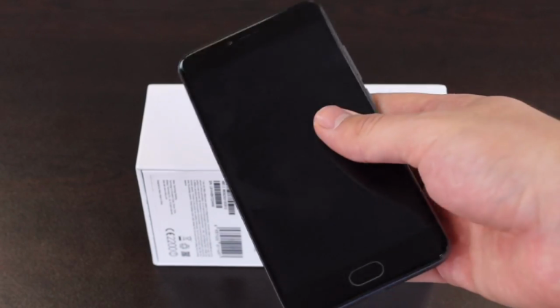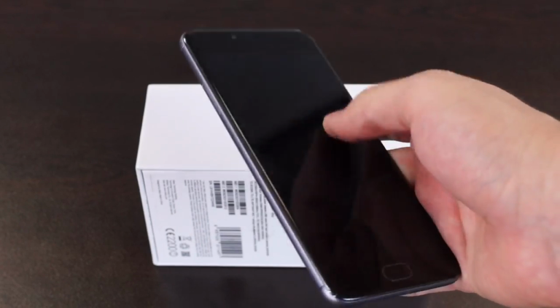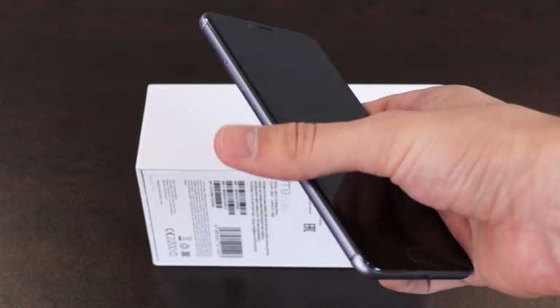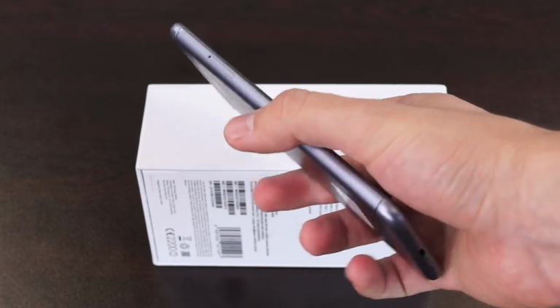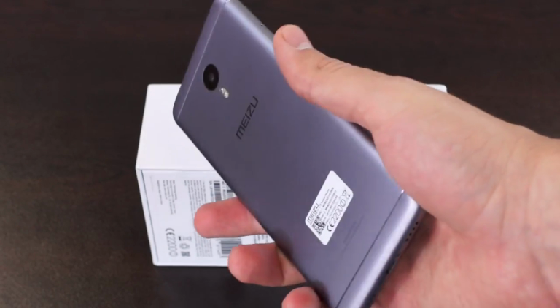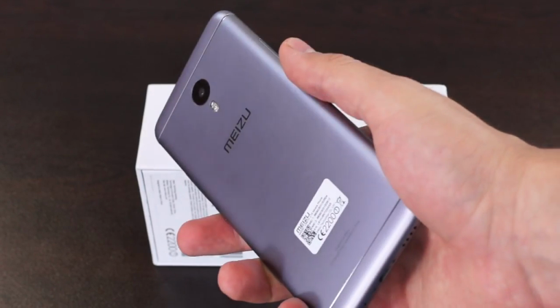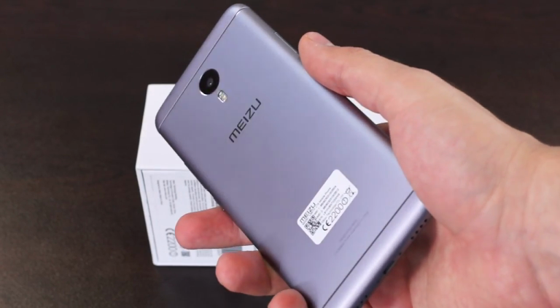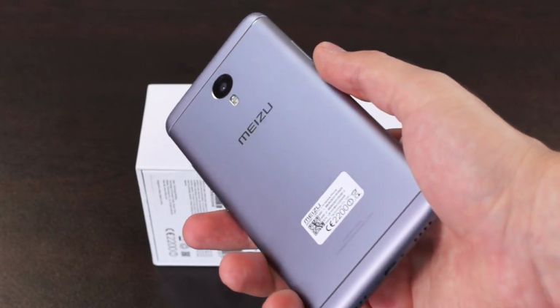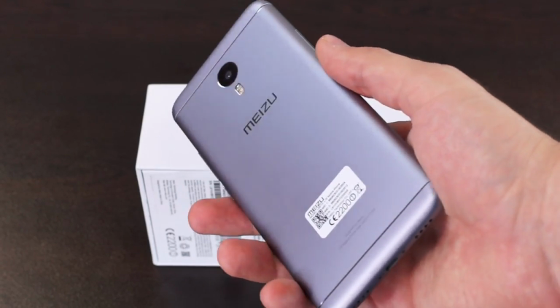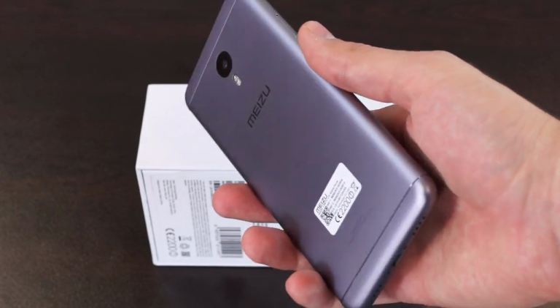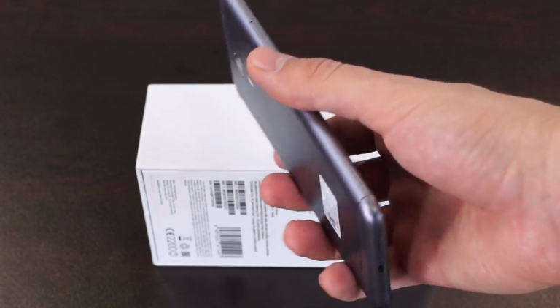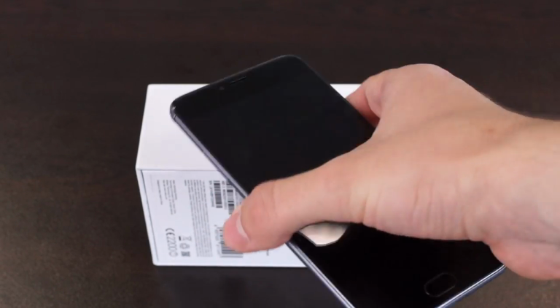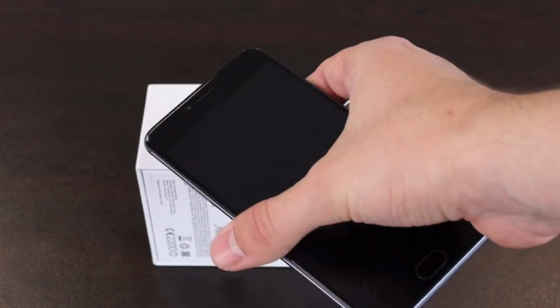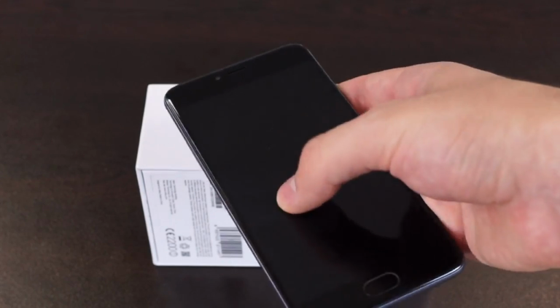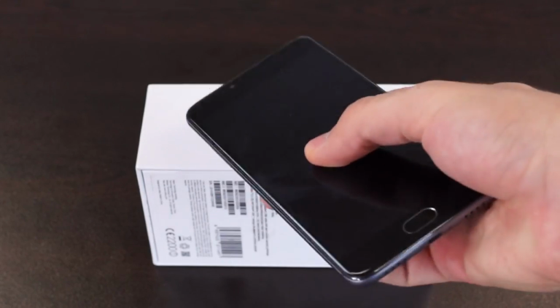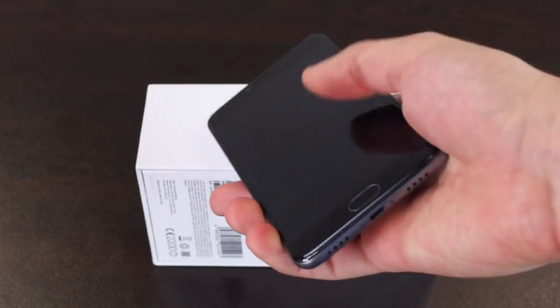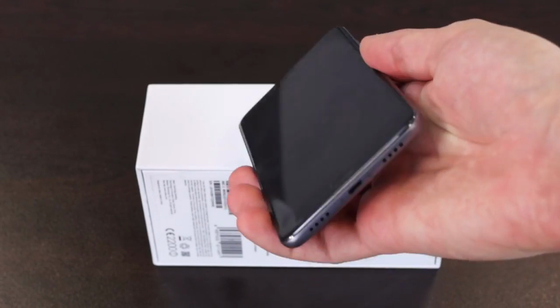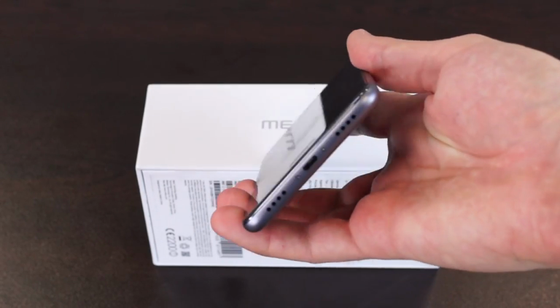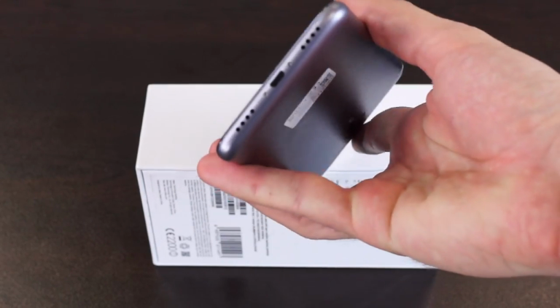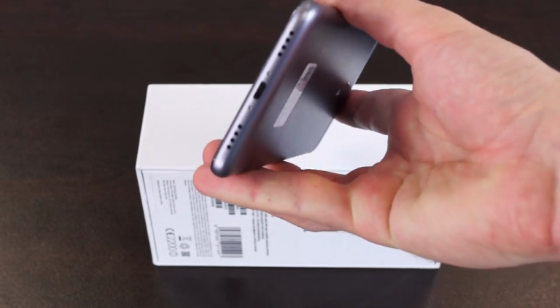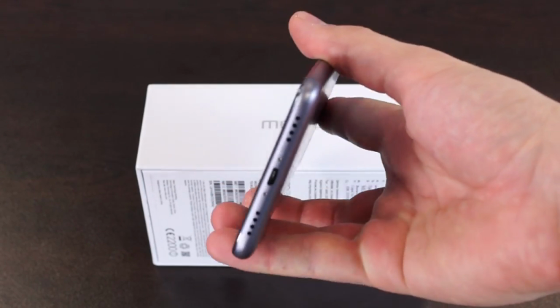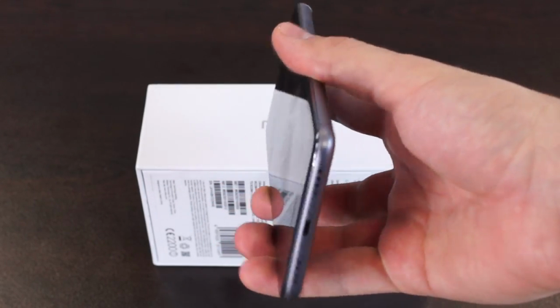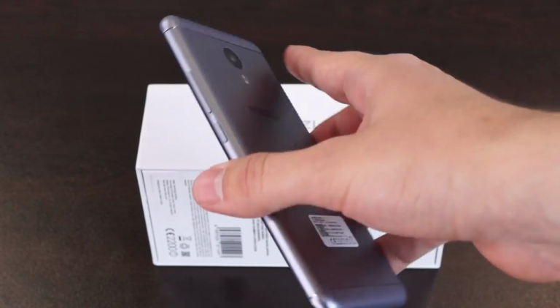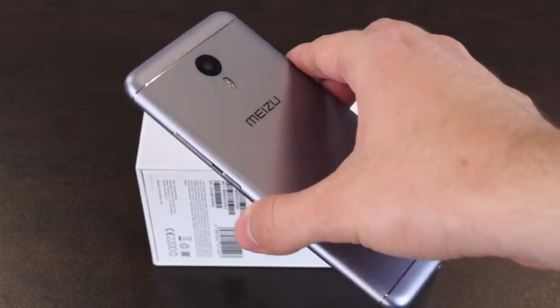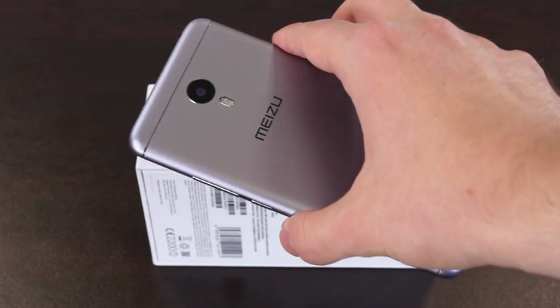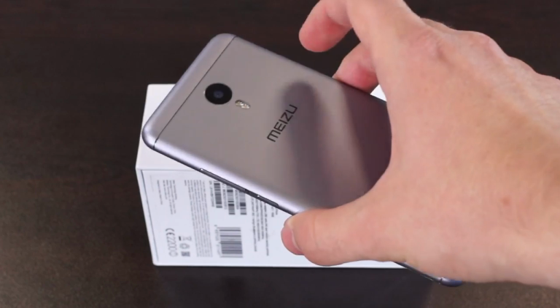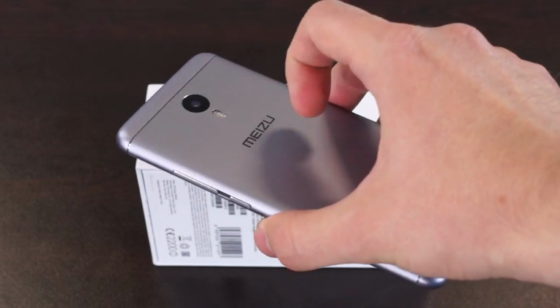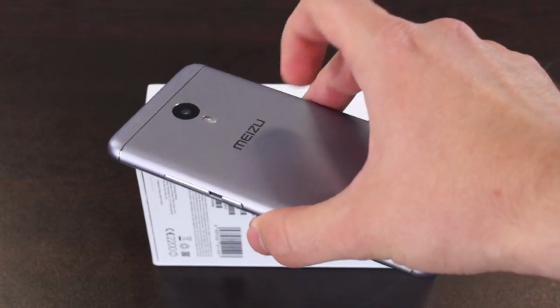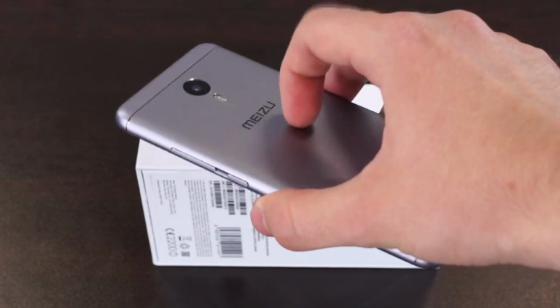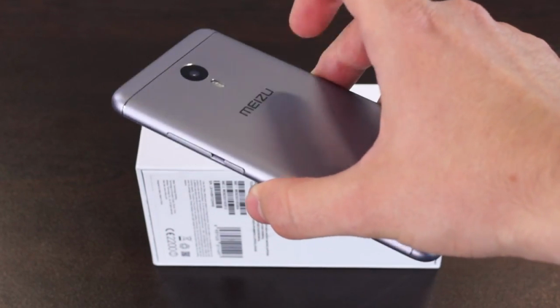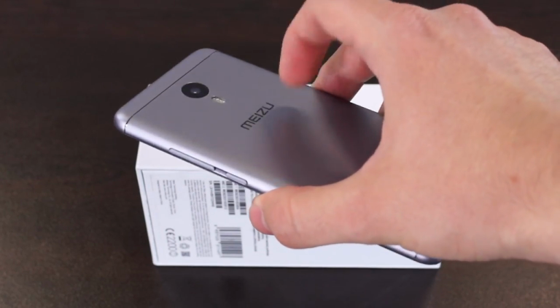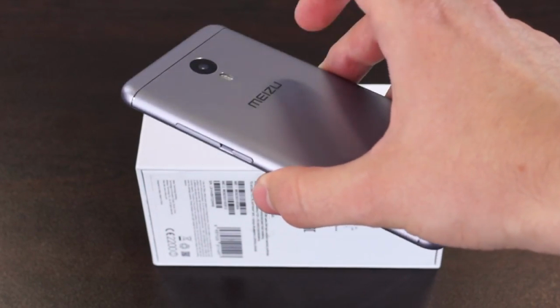We are dealing with a unibody aluminum construction. At first sight it may not exactly seem like aluminum, but it really is. We tested it and we can confirm that.